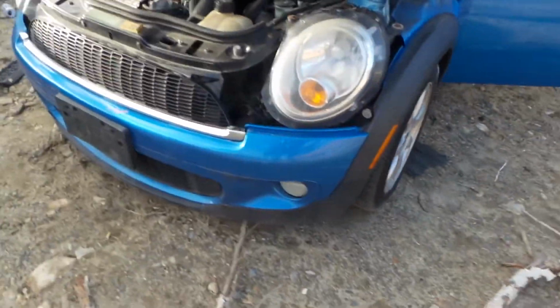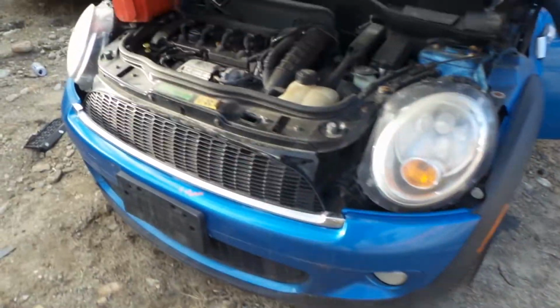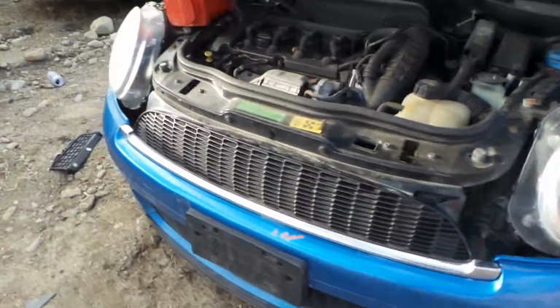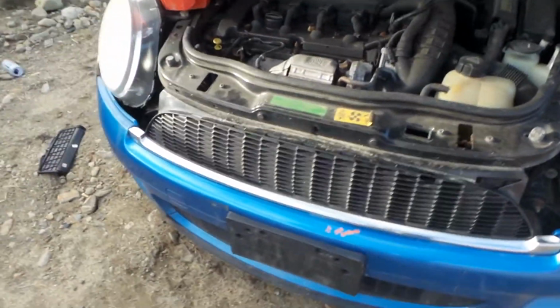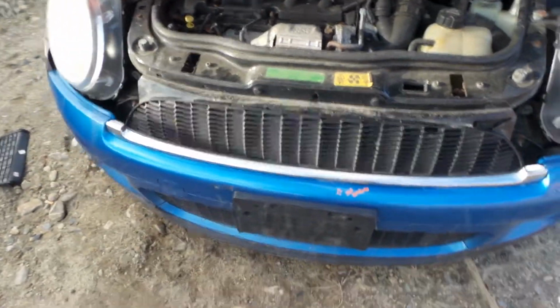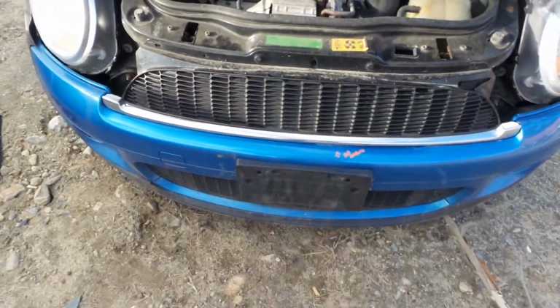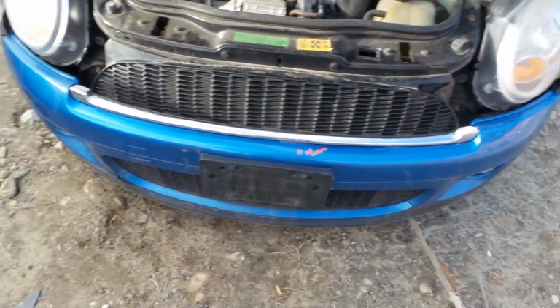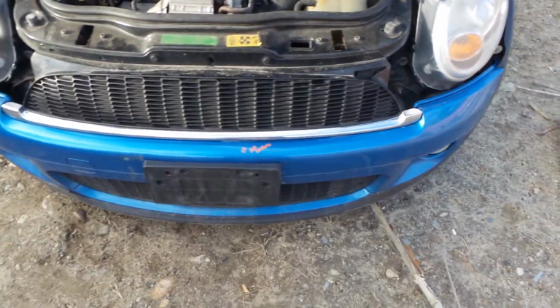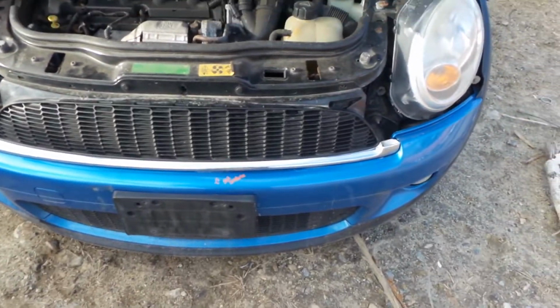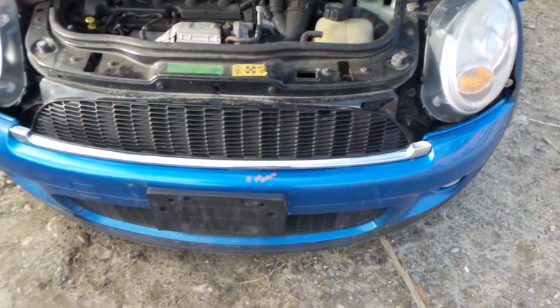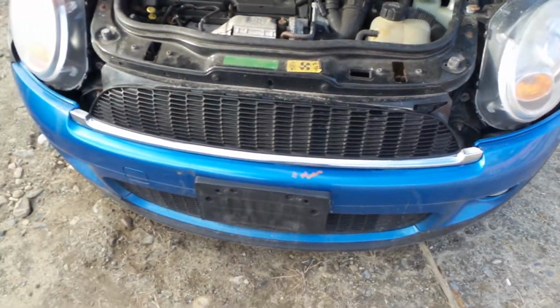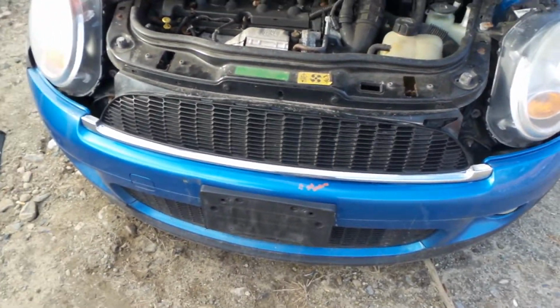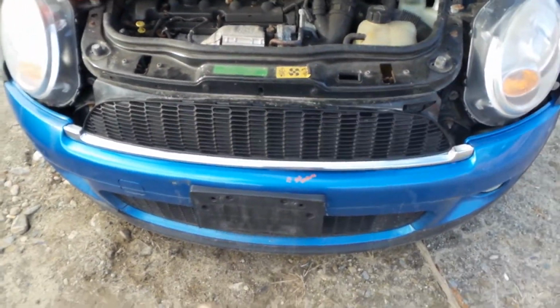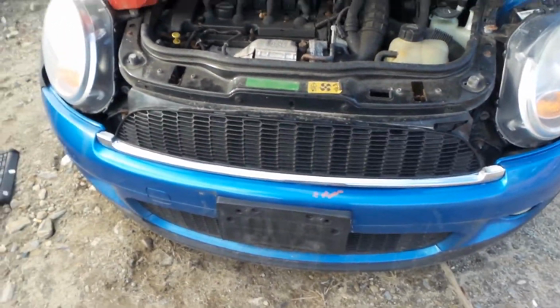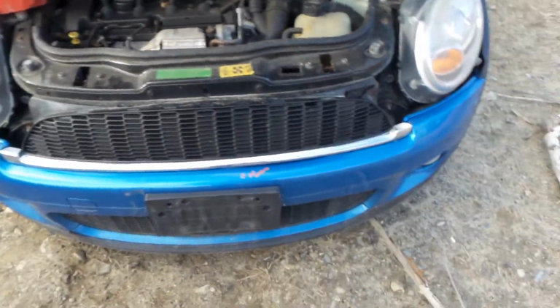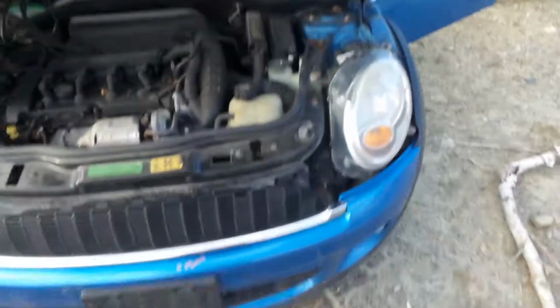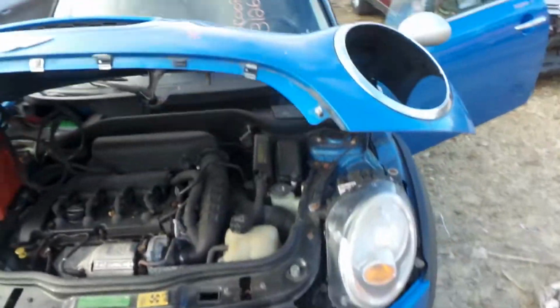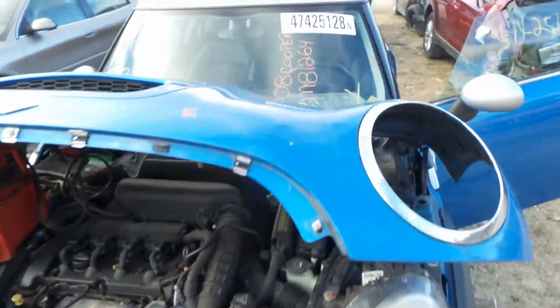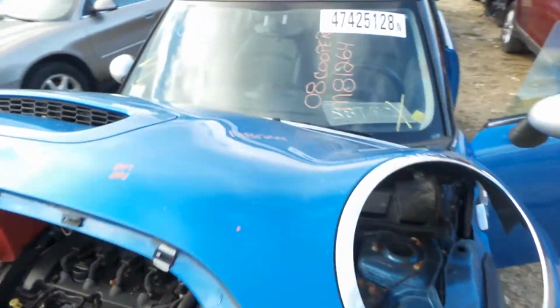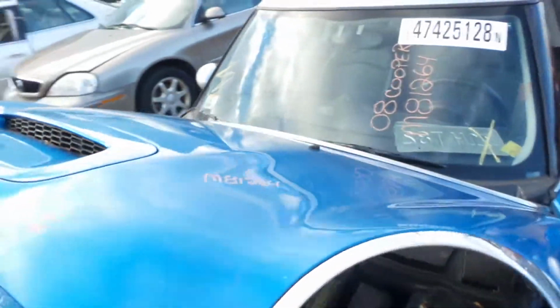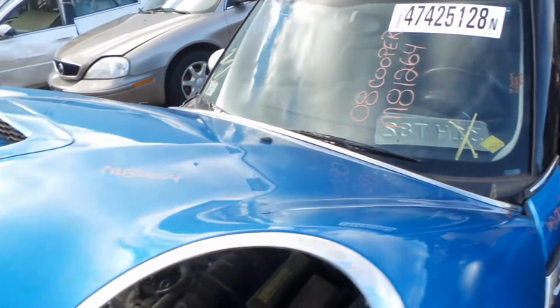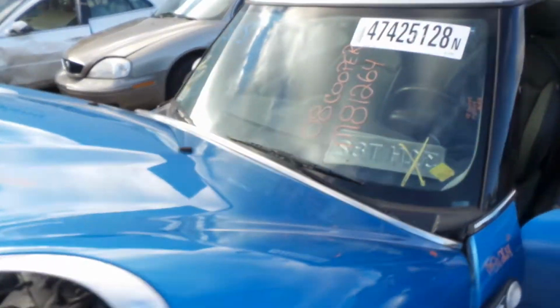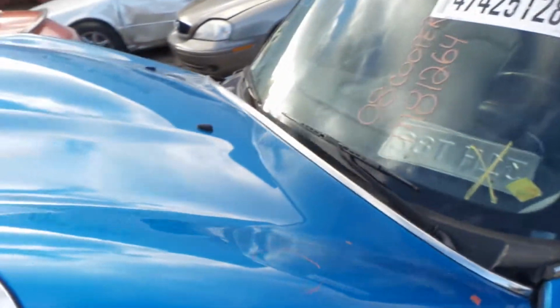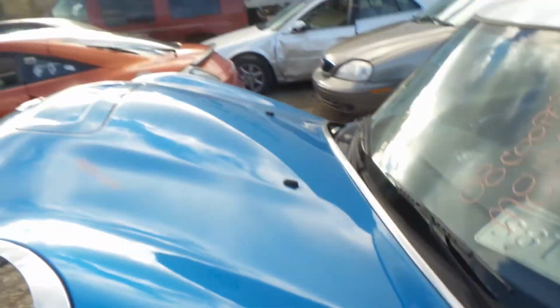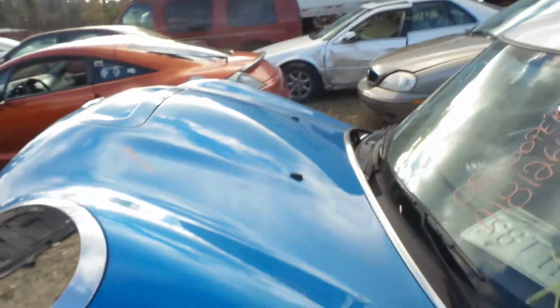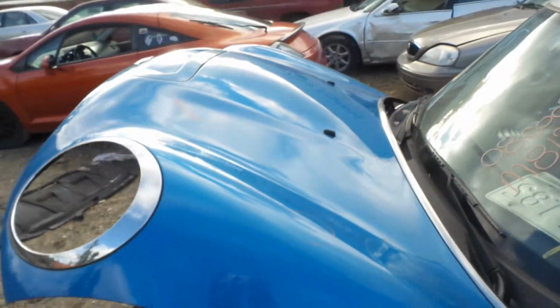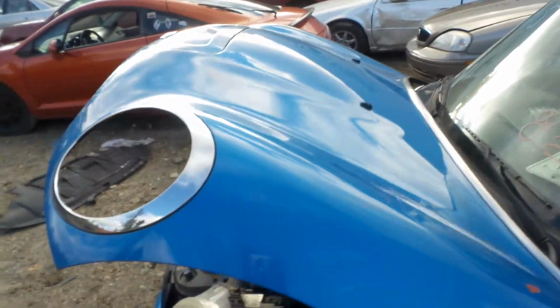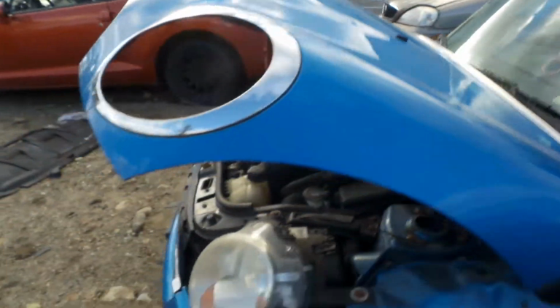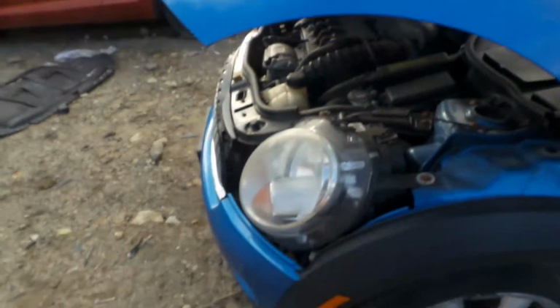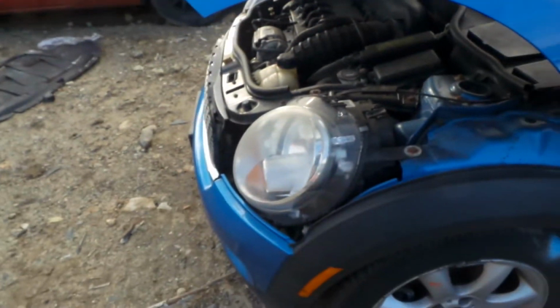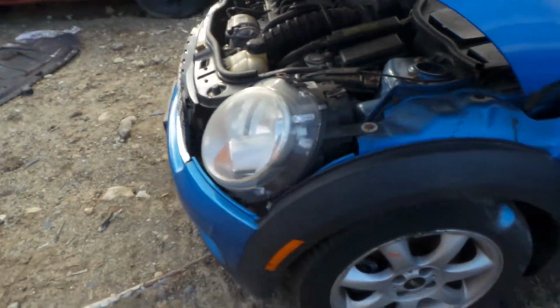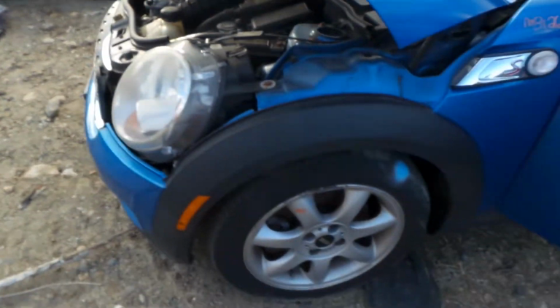On the front here we have a complete bumper cover, comes with the rebar. We have an insurance quality hood, and also a couple of good headlights on this vehicle.